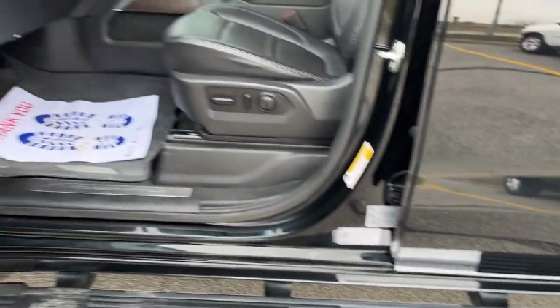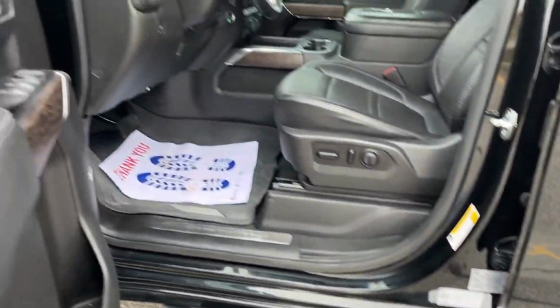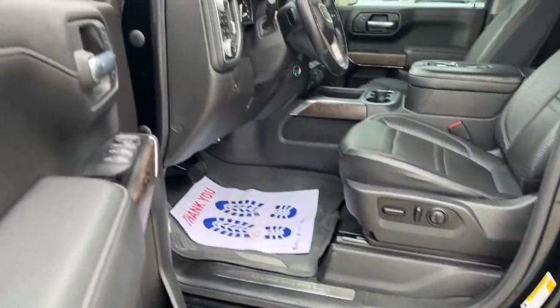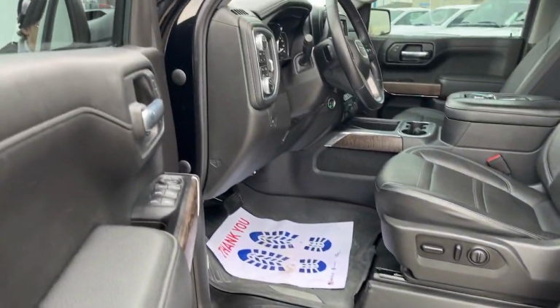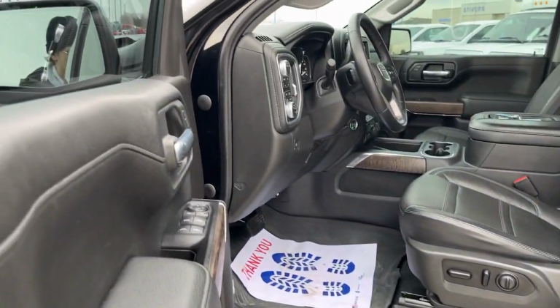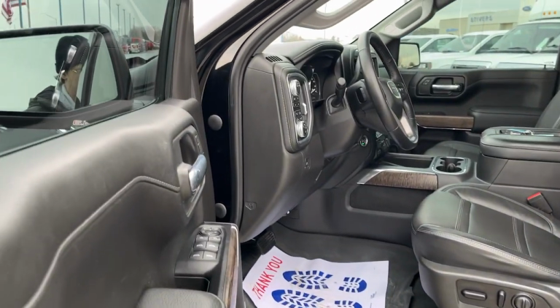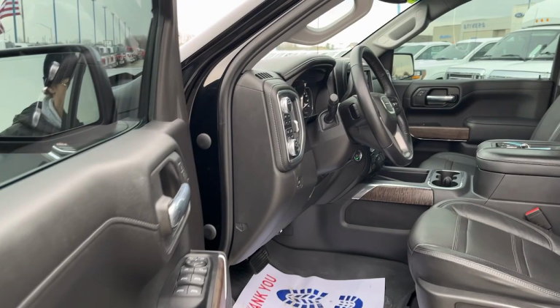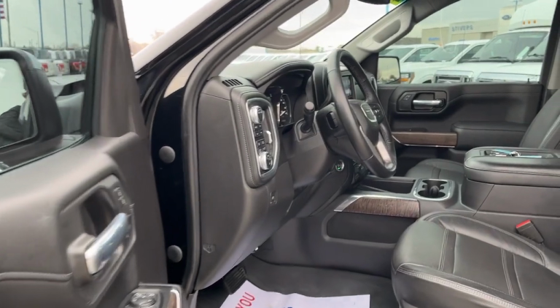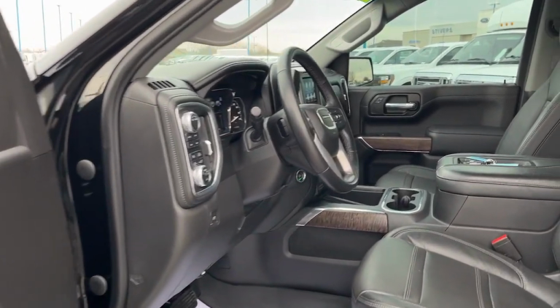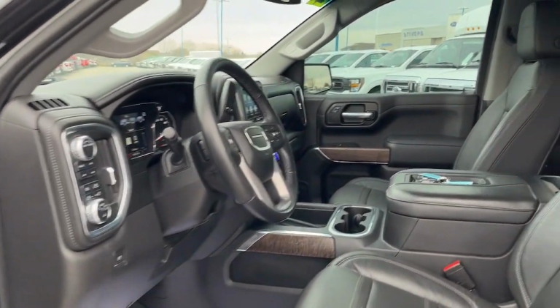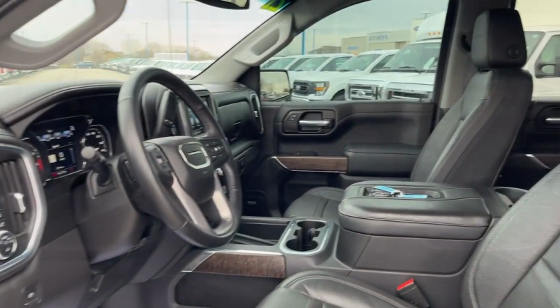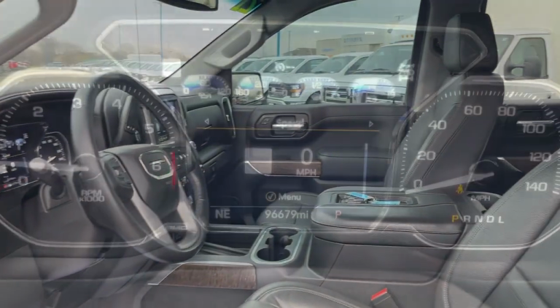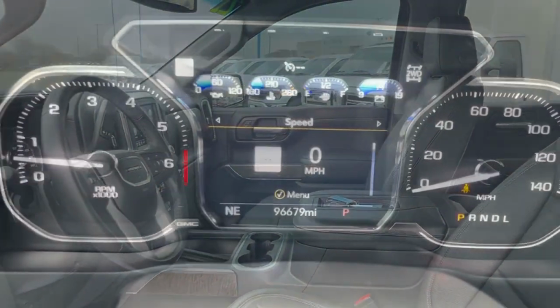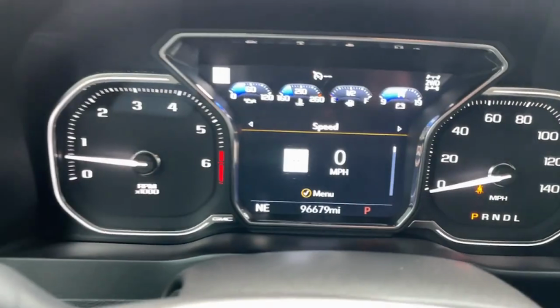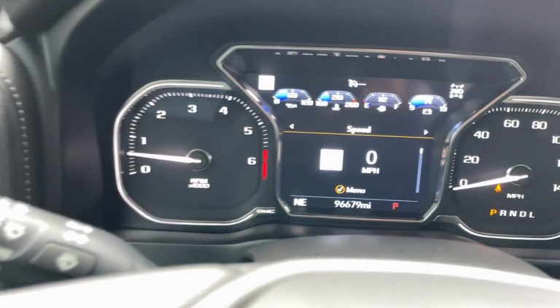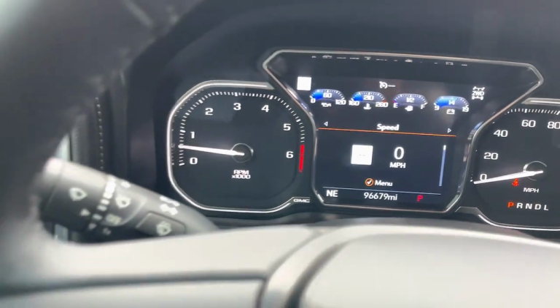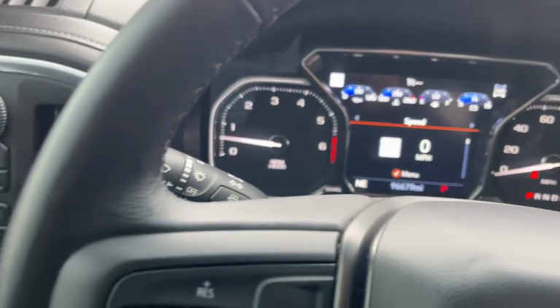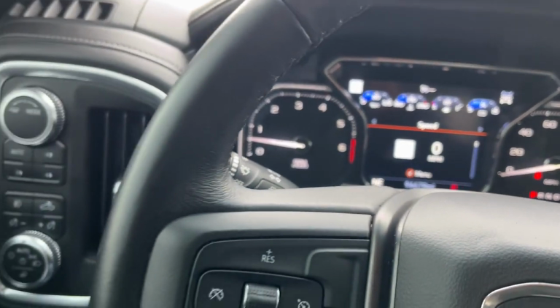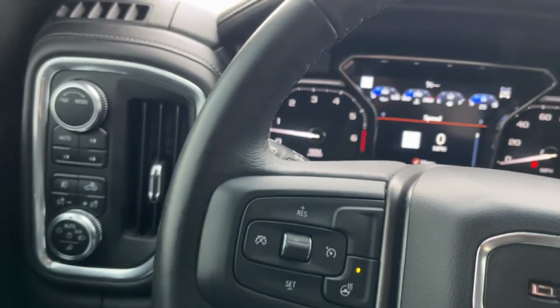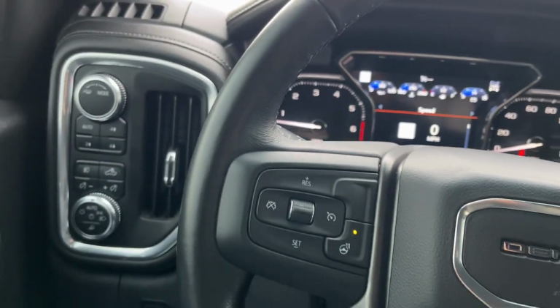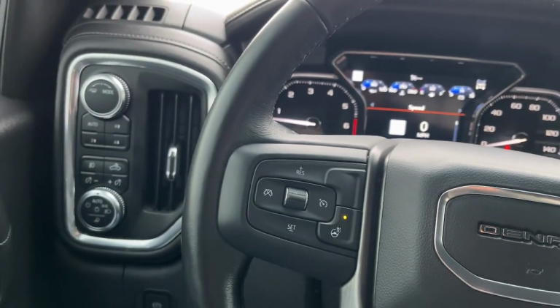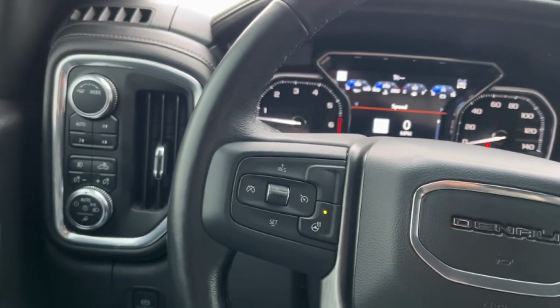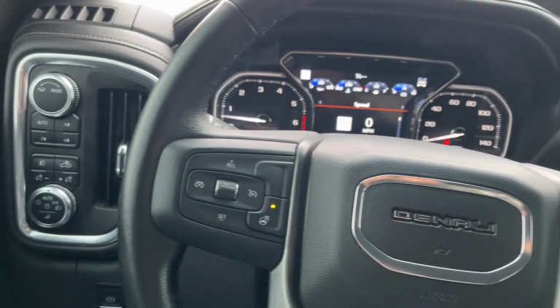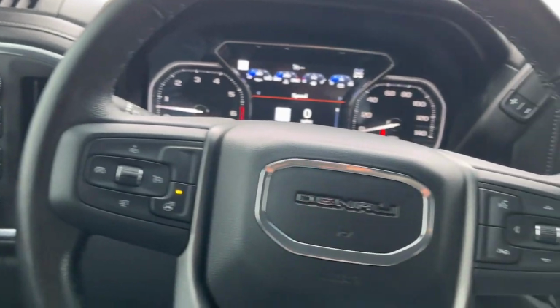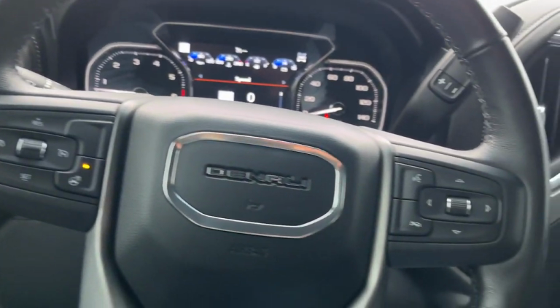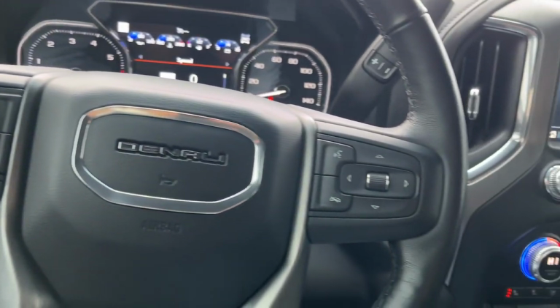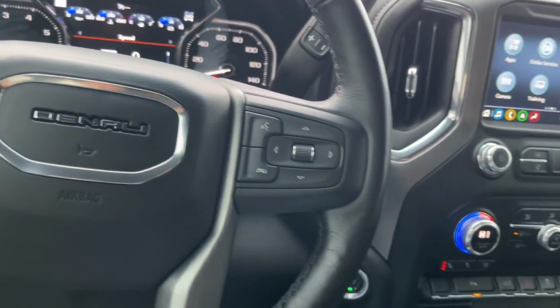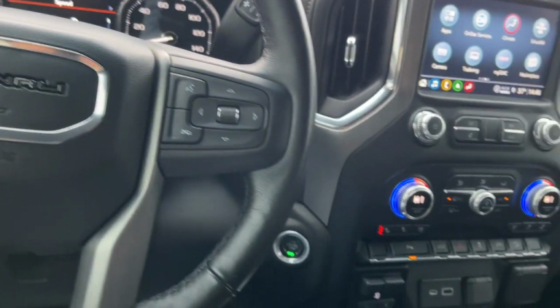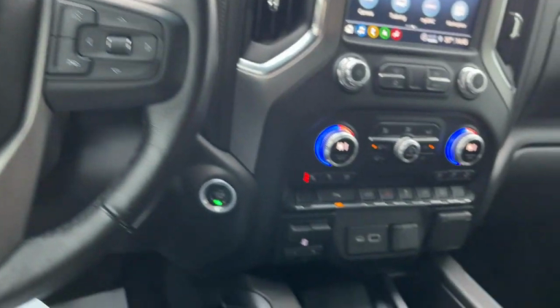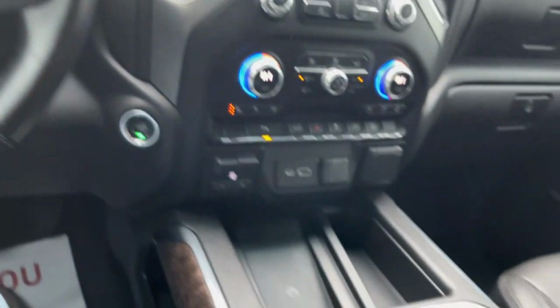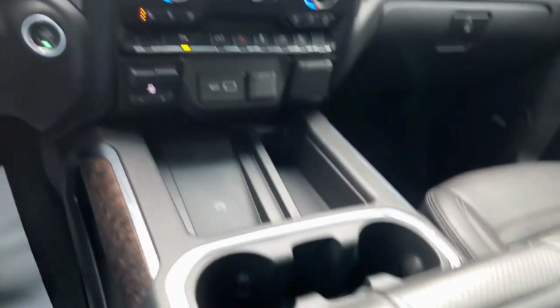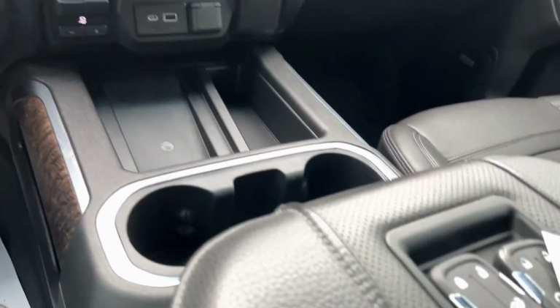Tech-savvy, secure, and packed with creature comforts, your family will look forward to every excursion in this handsome SUV. The following are some of this vehicle's highlighted options.